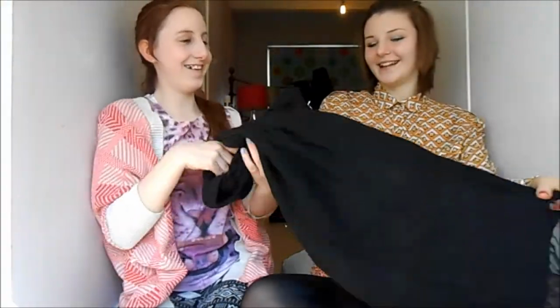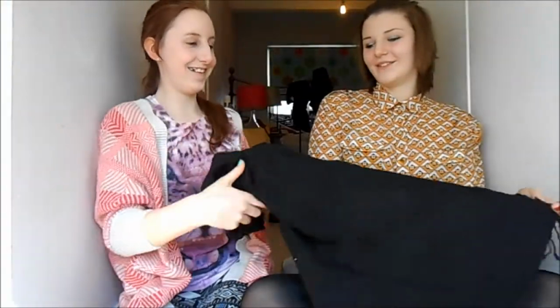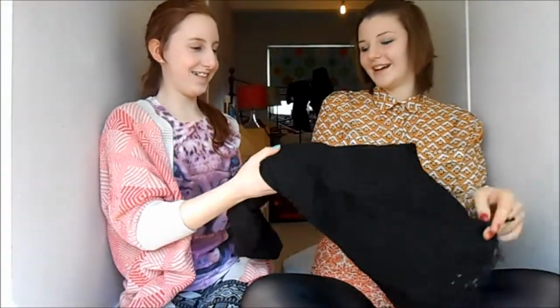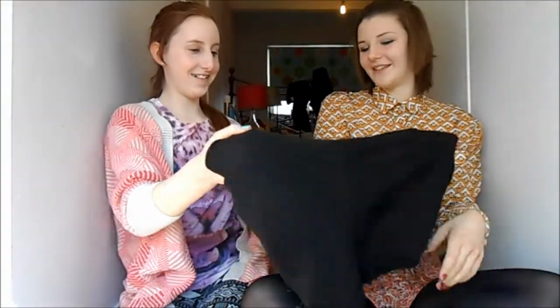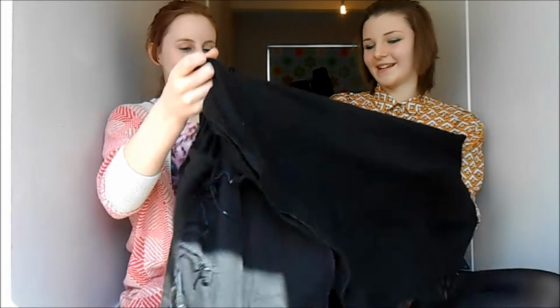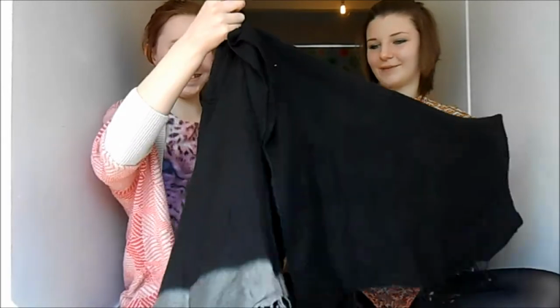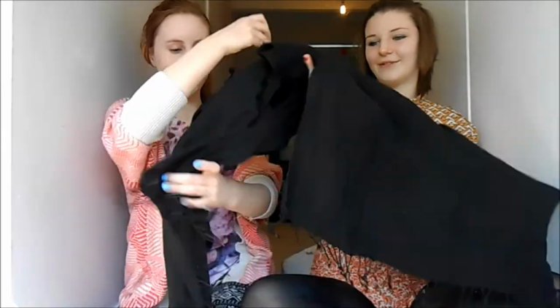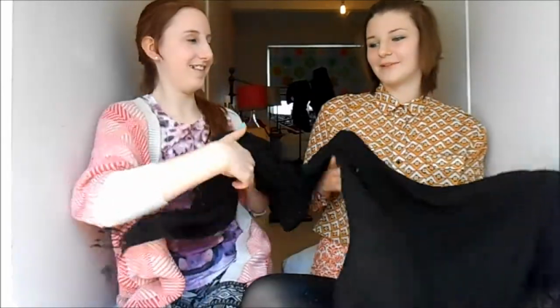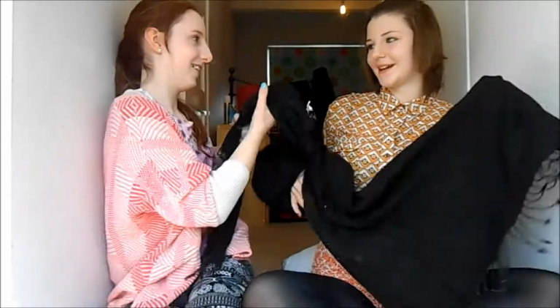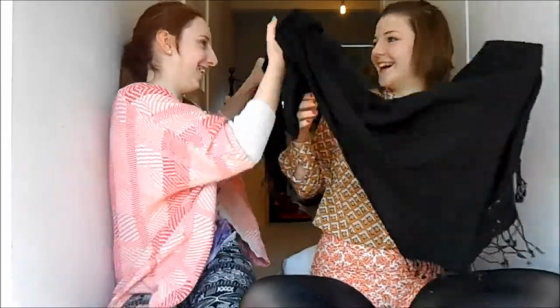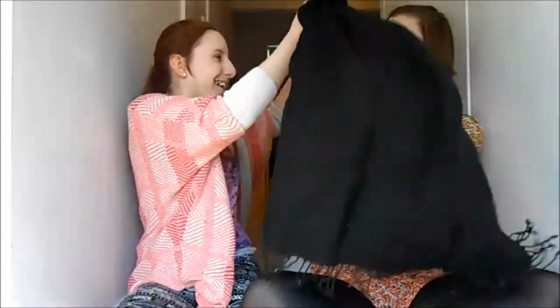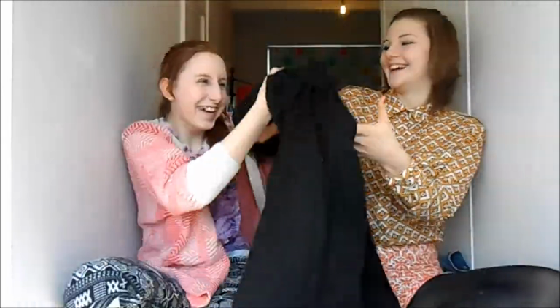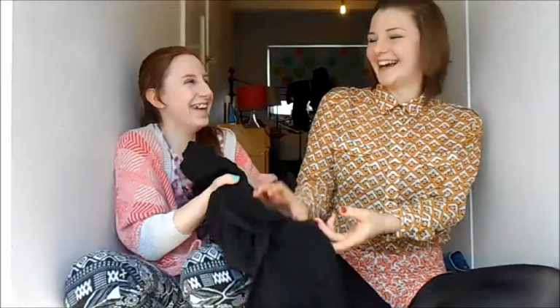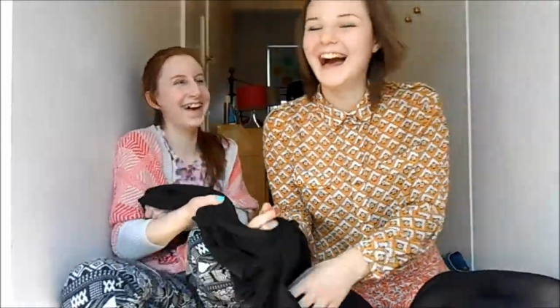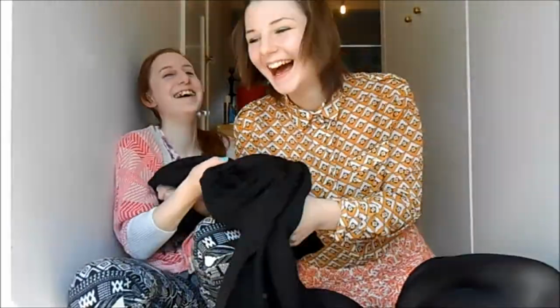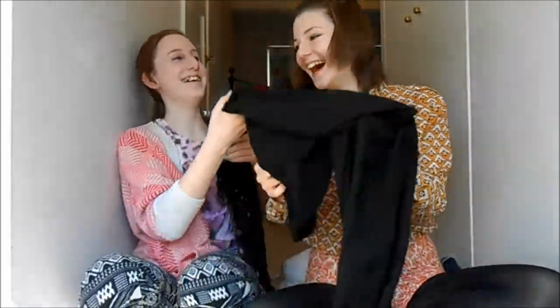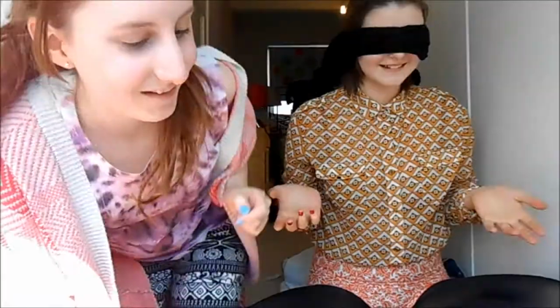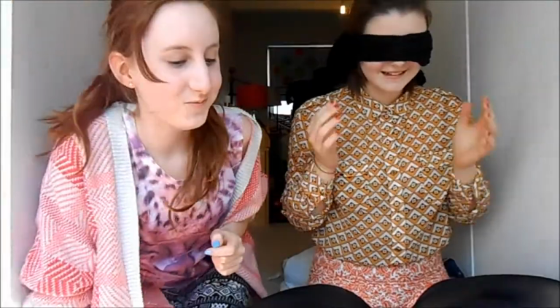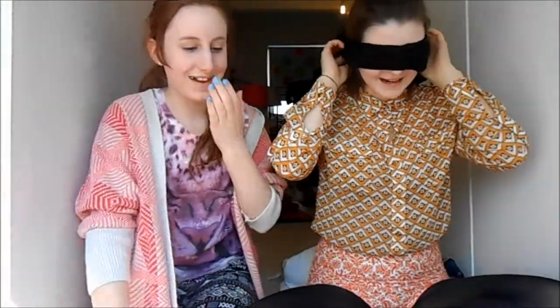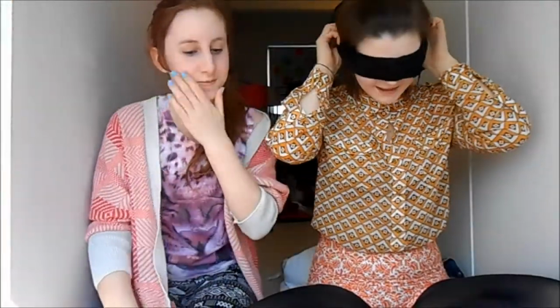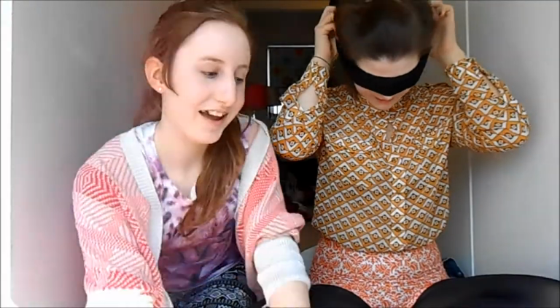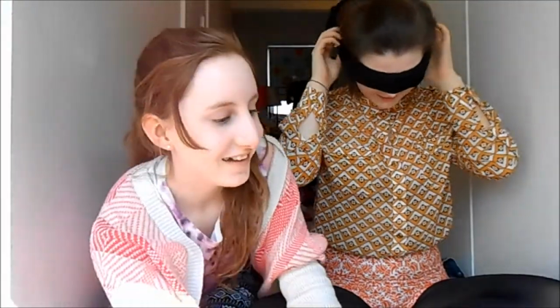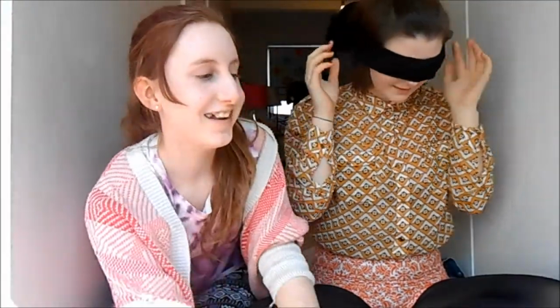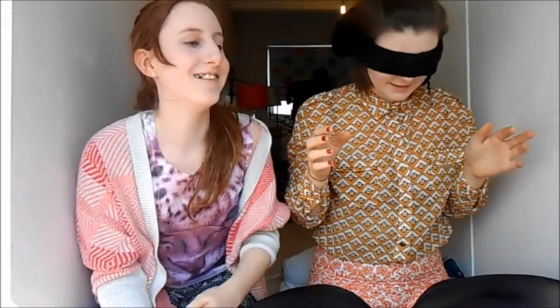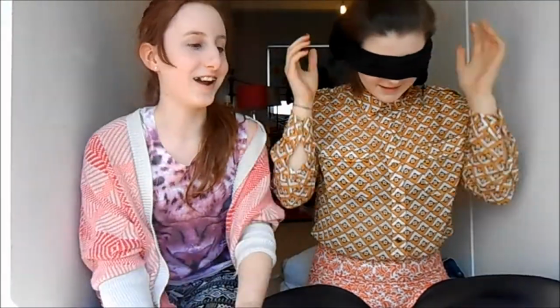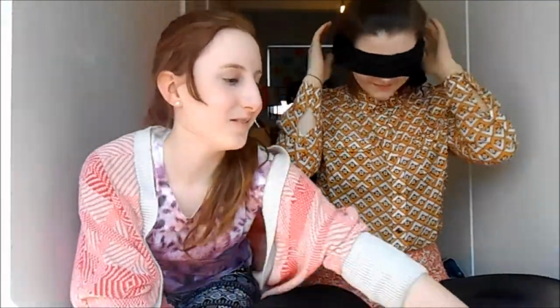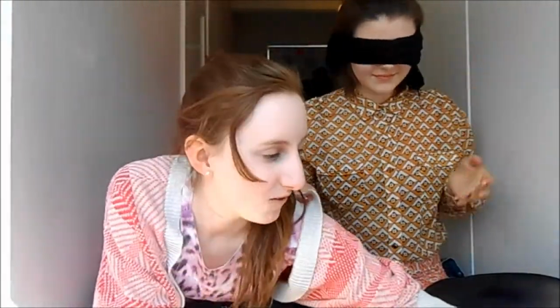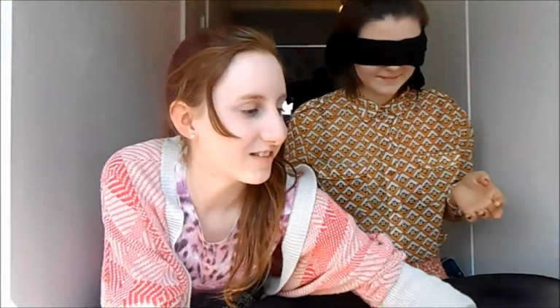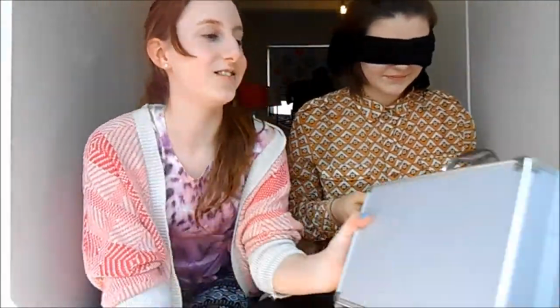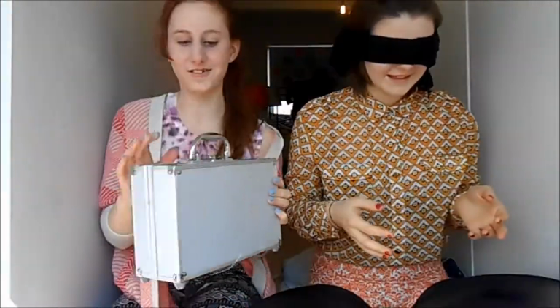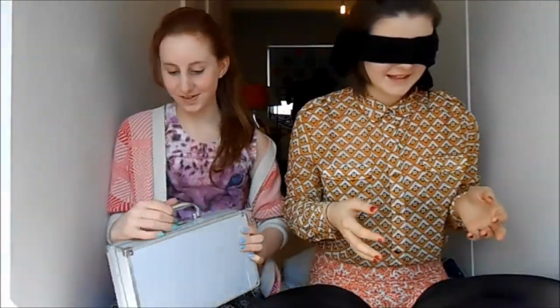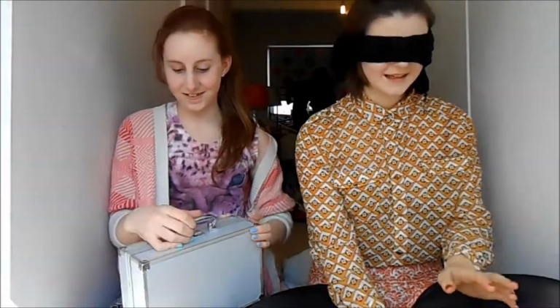I'm not wearing a blindfold. Shall I open this box? Because I won't wear anything.